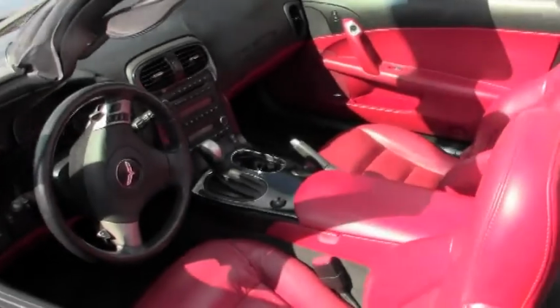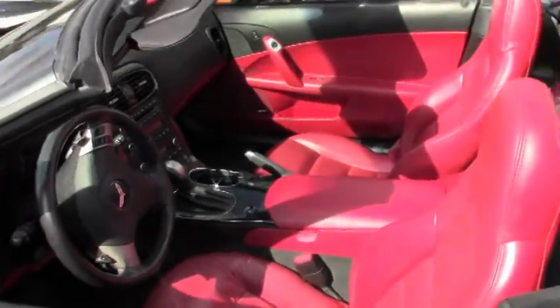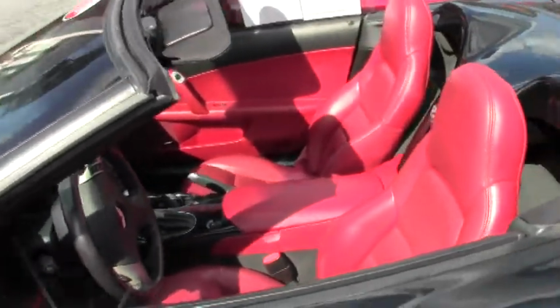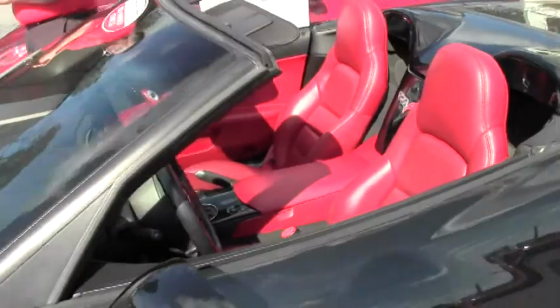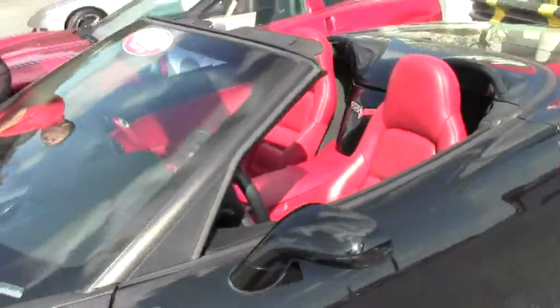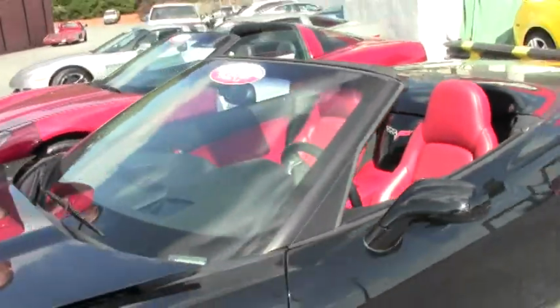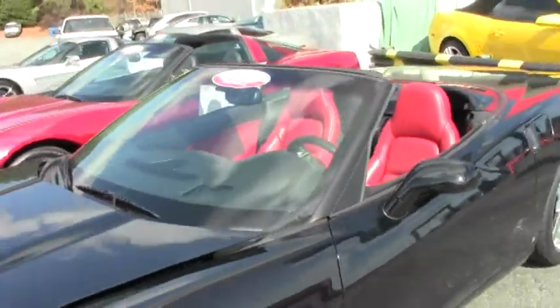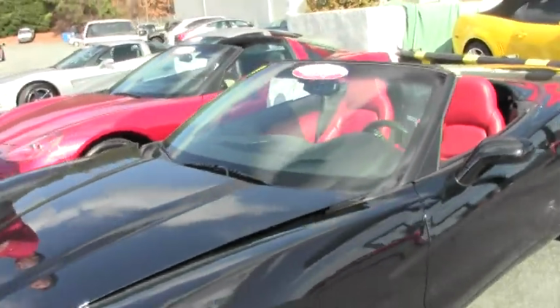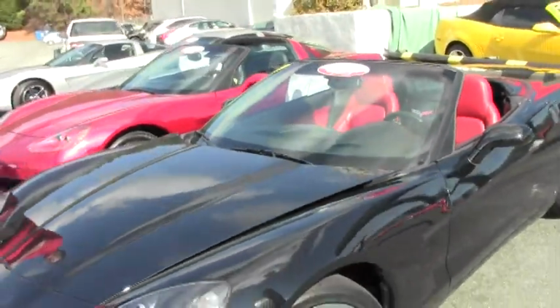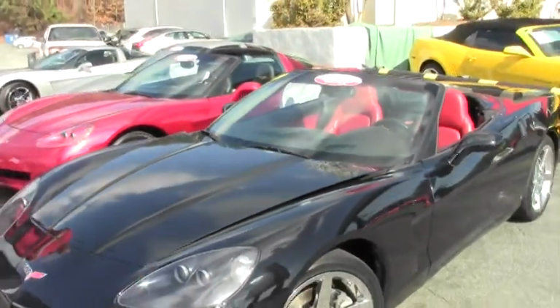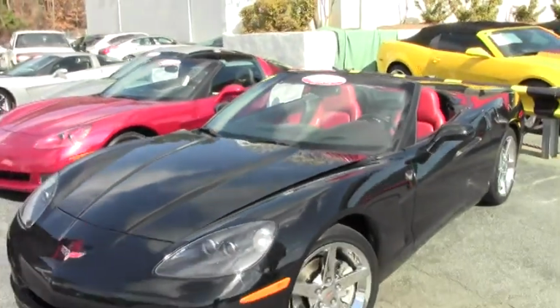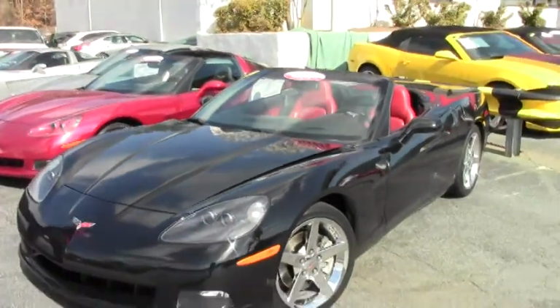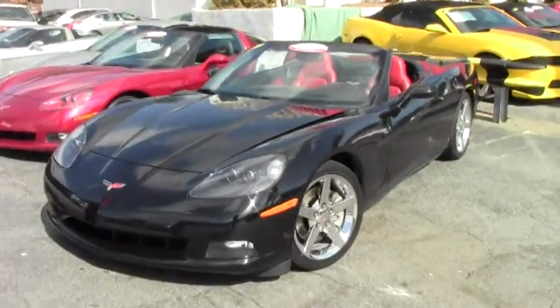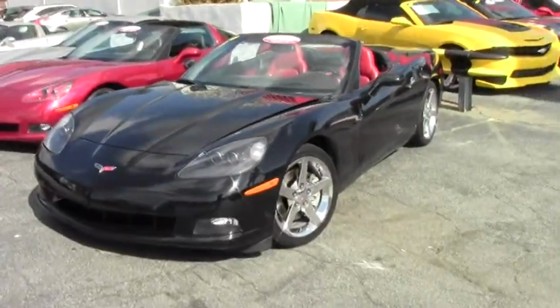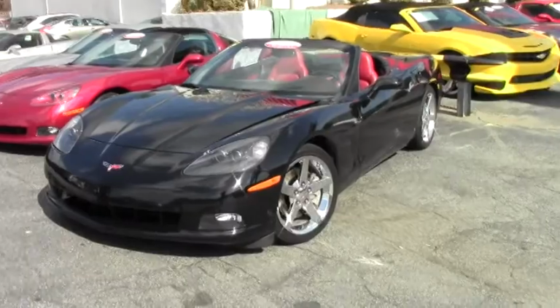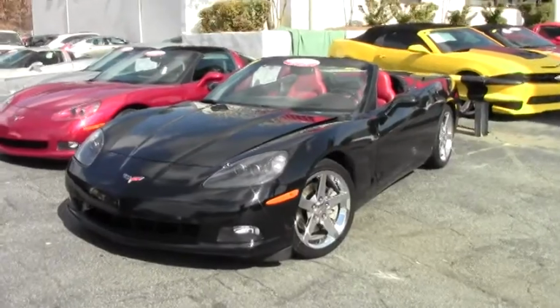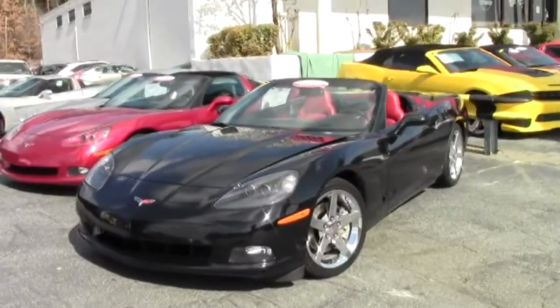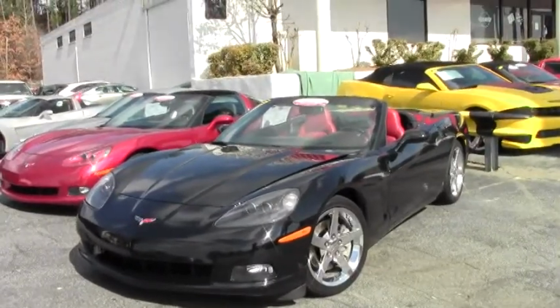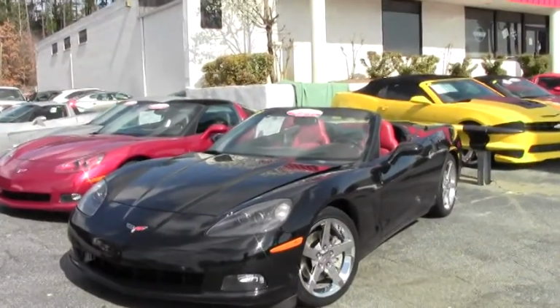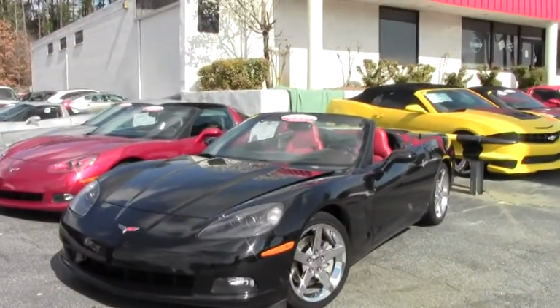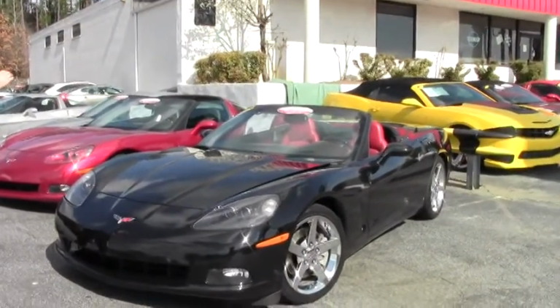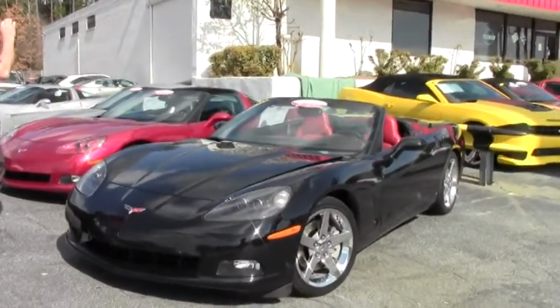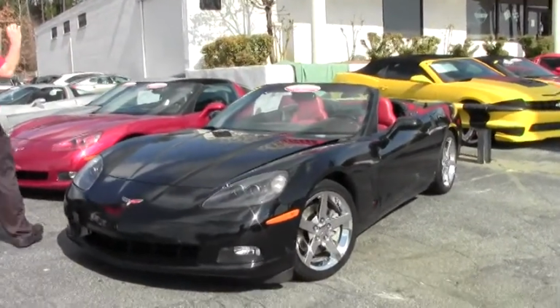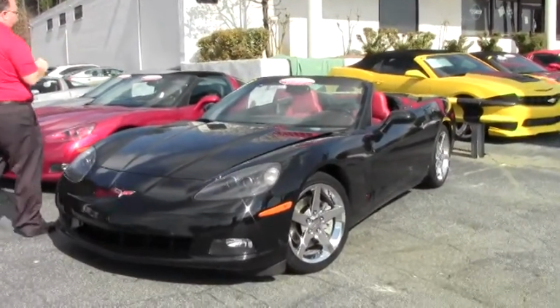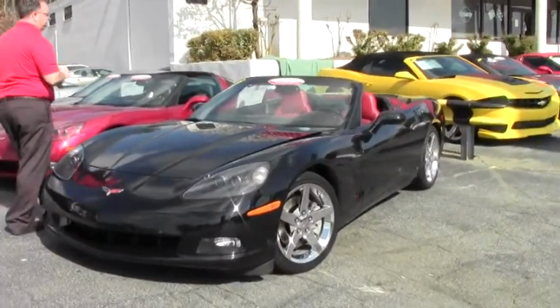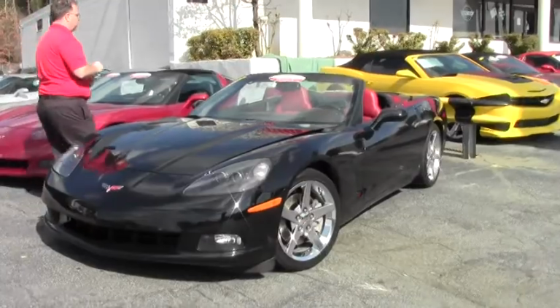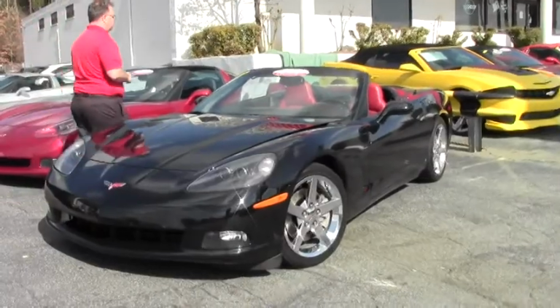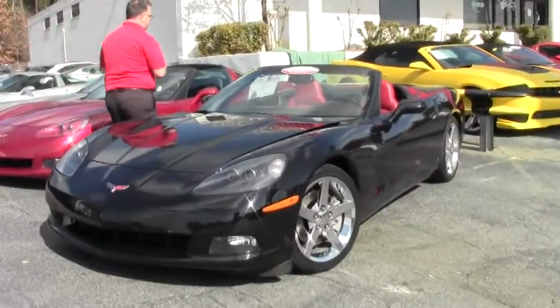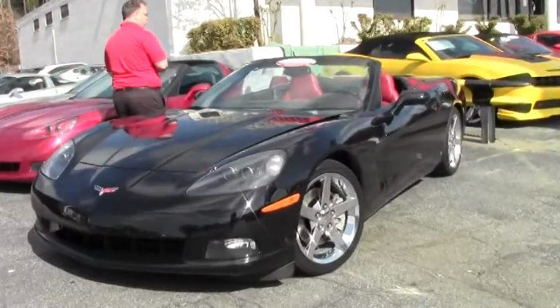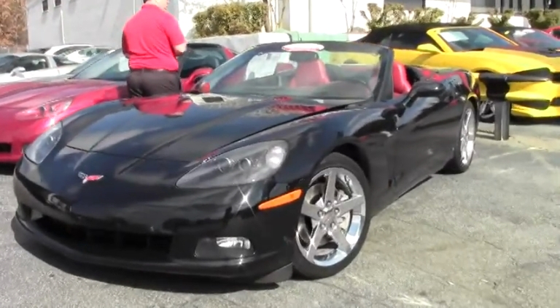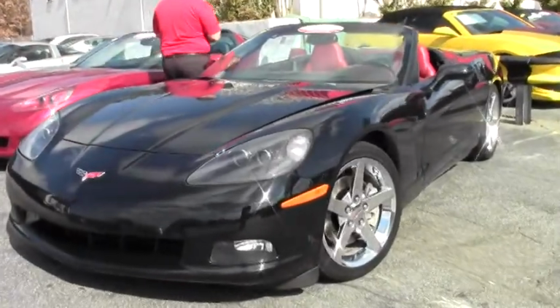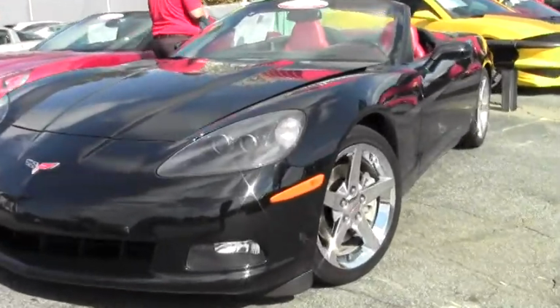Welcome to Buy A Vet. Today we're going to take a look at a 2008 Corvette. There's only 712 of these made in 2008. It is the black with the beautiful red interior. She is an automatic with 48,000 miles on her.